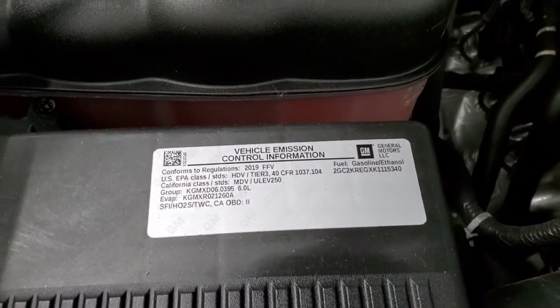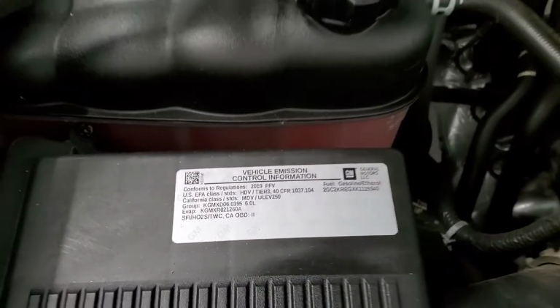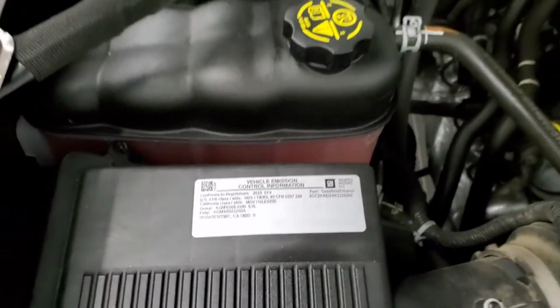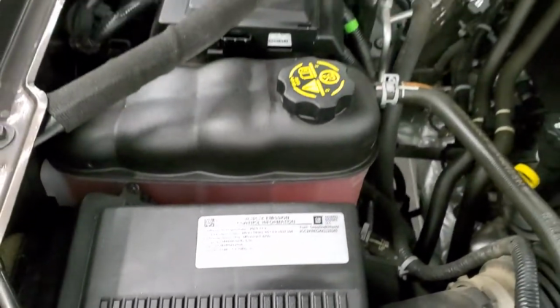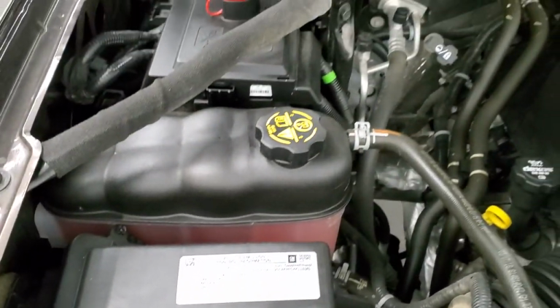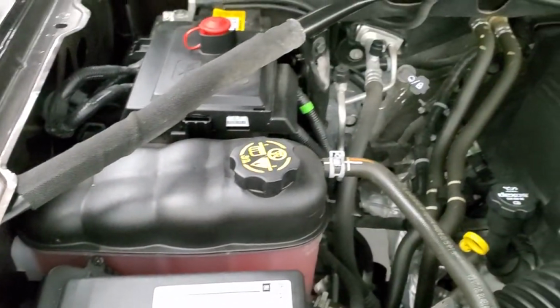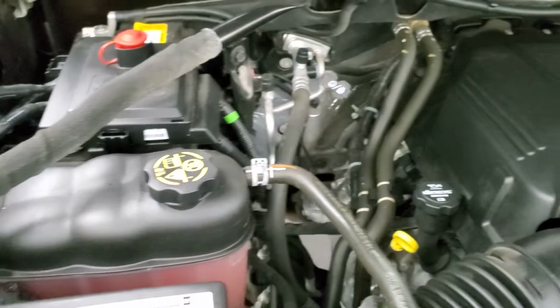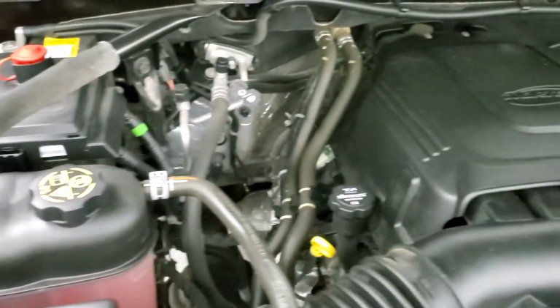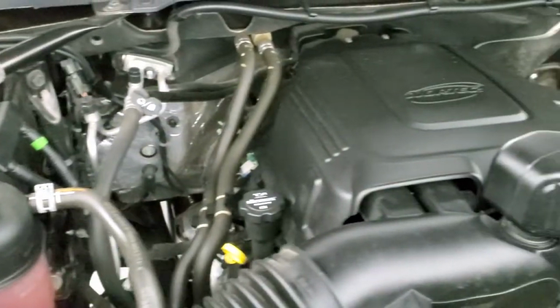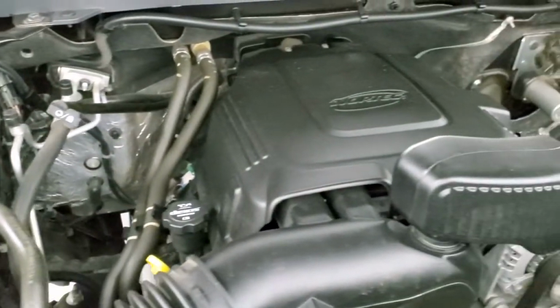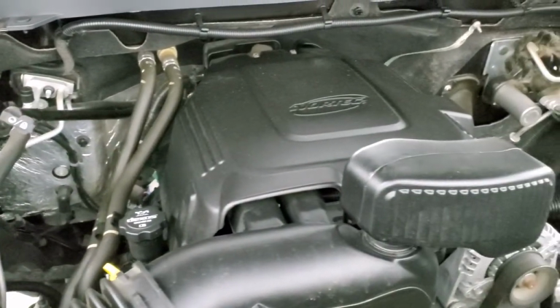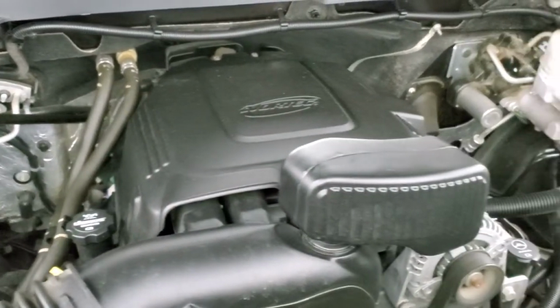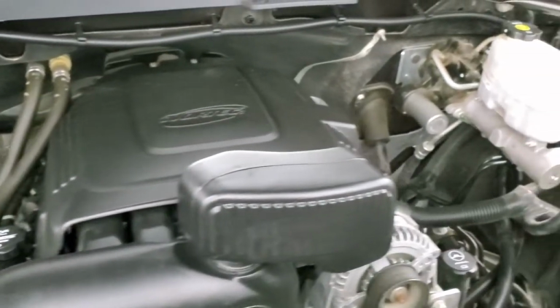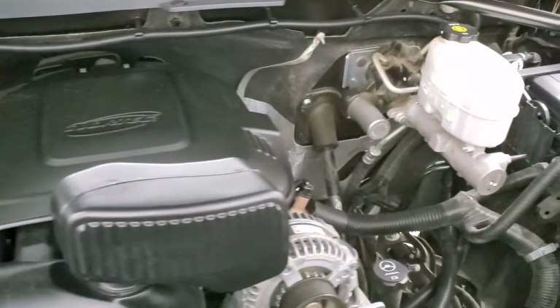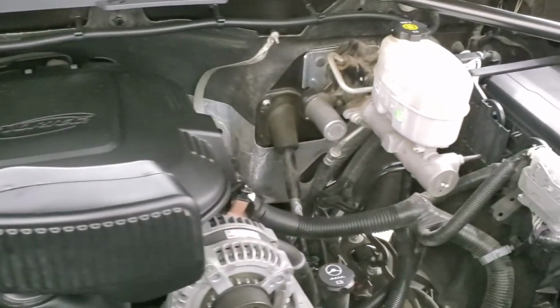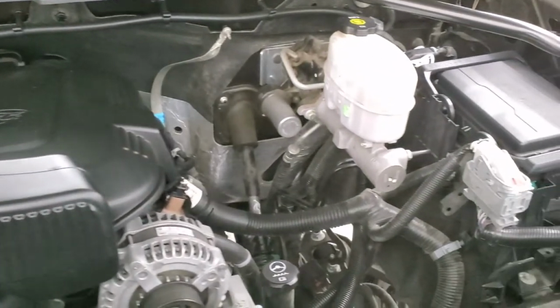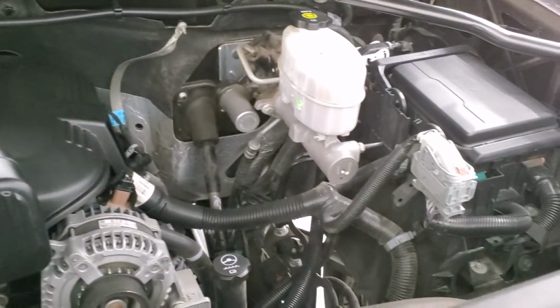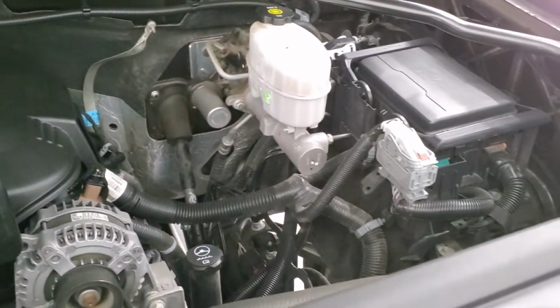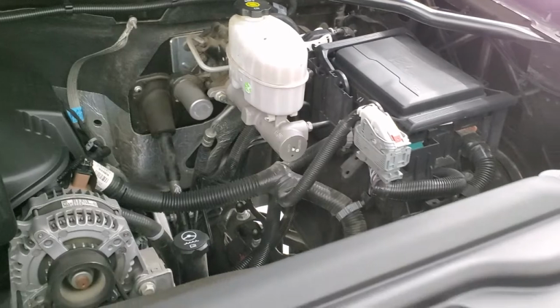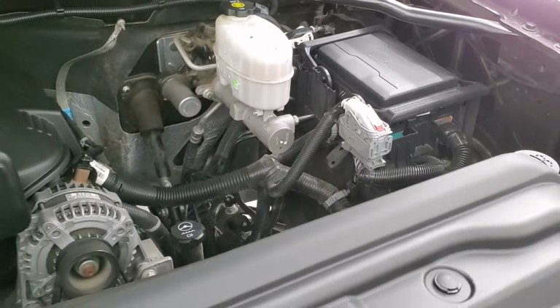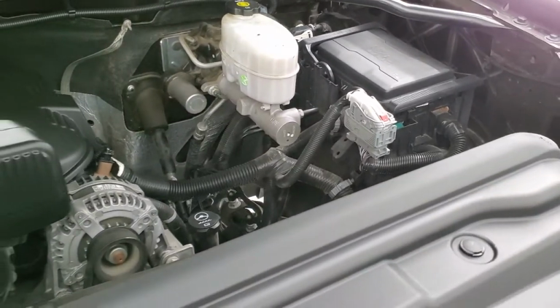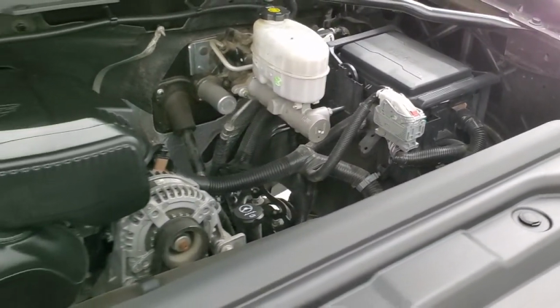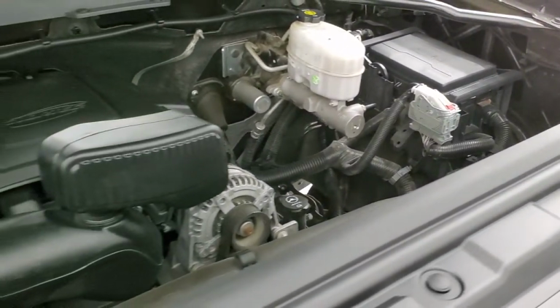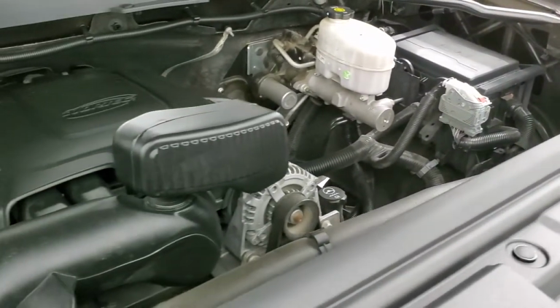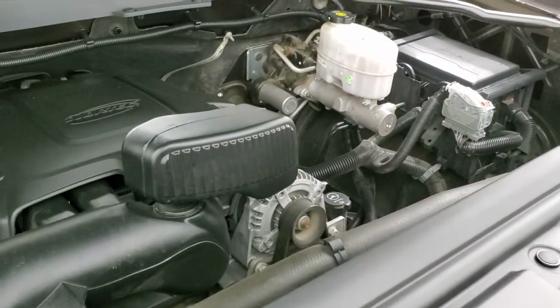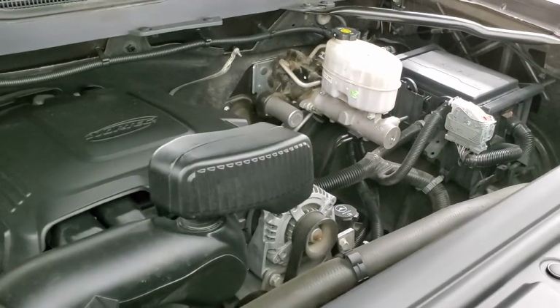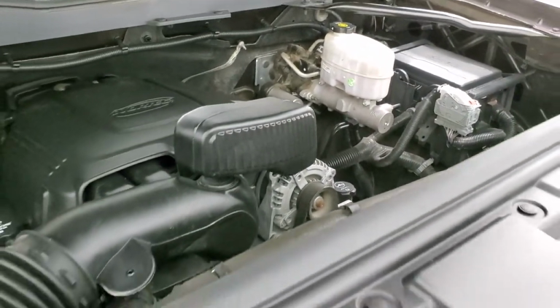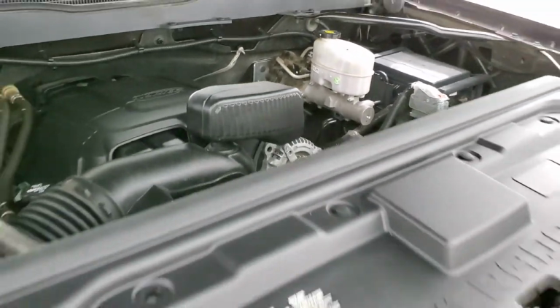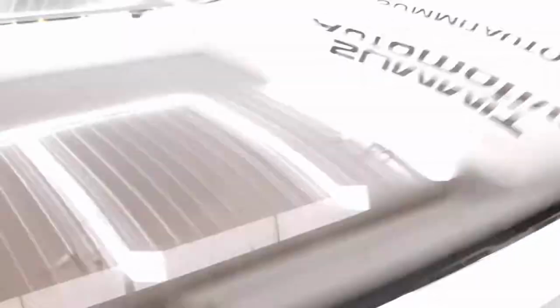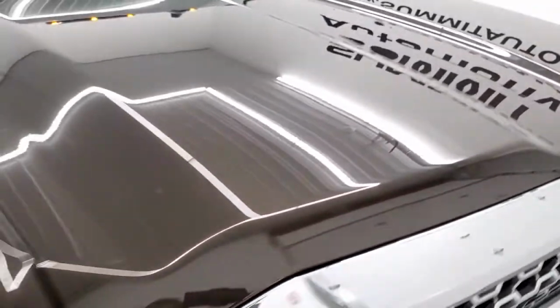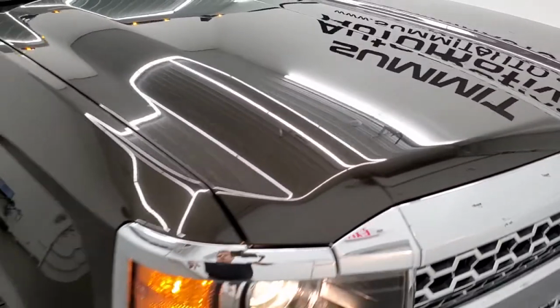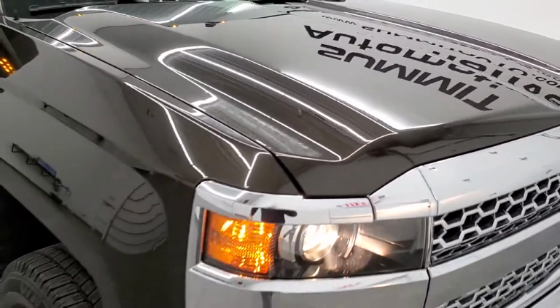This truck has been fully safetied and inspected by our service shop, has a fresh oil and filter change, all fluids checked and topped off, four brand new tires — and this truck is 100% ready to go.